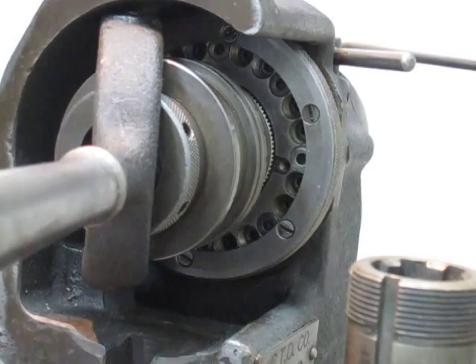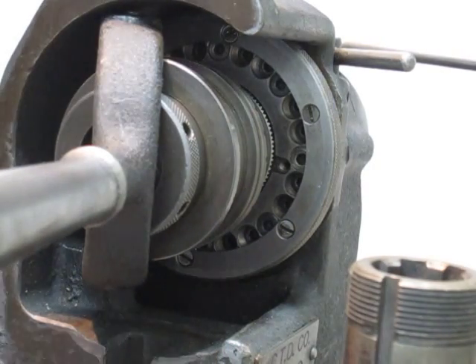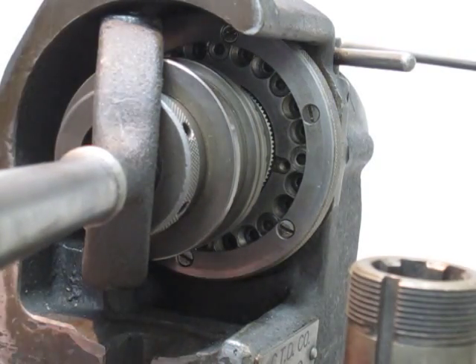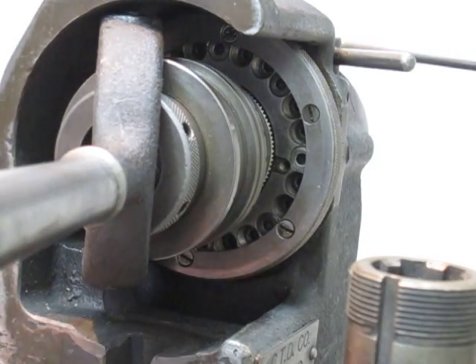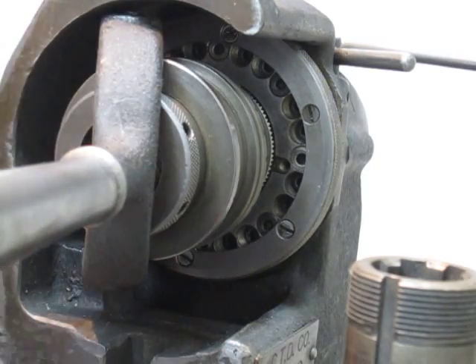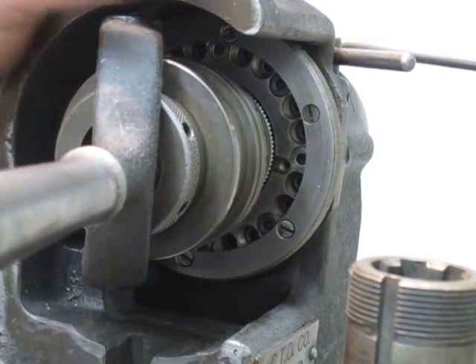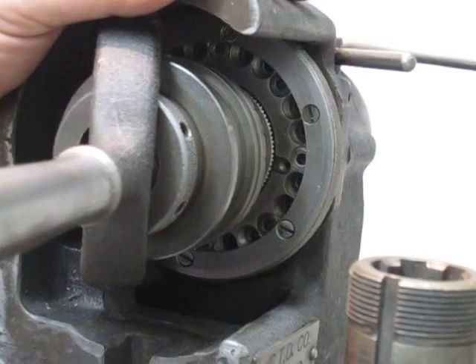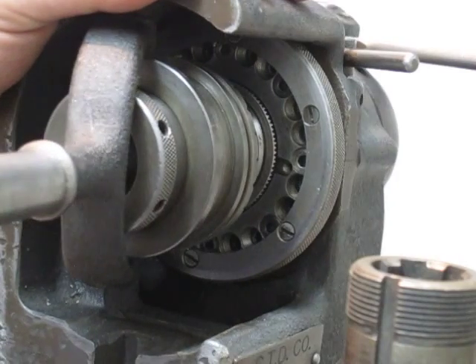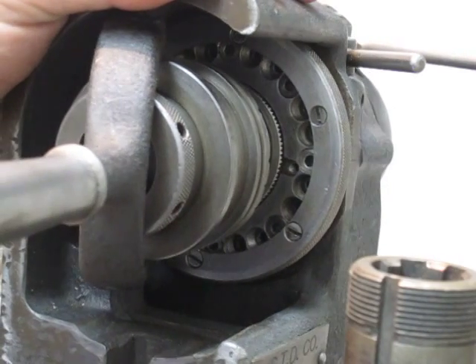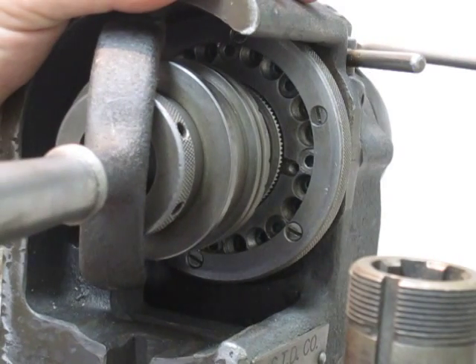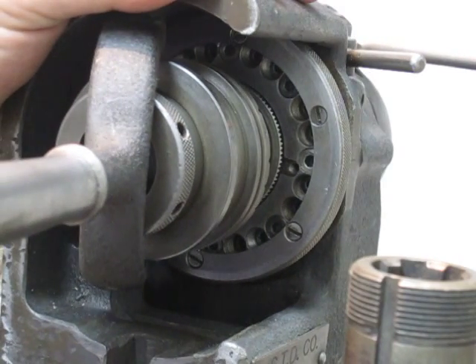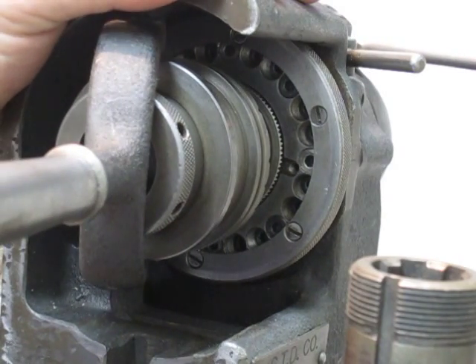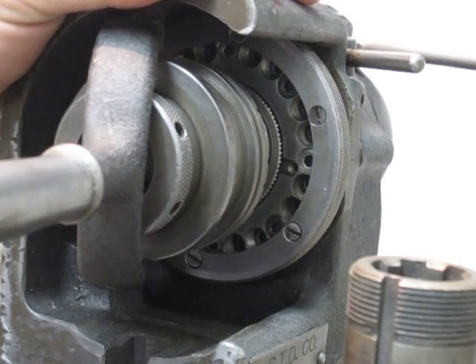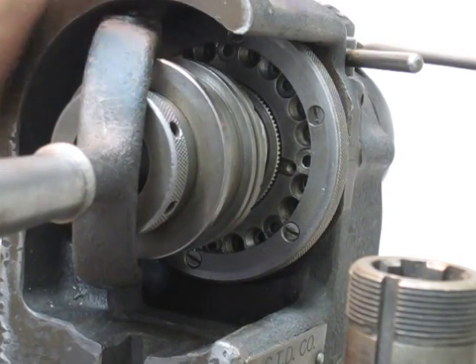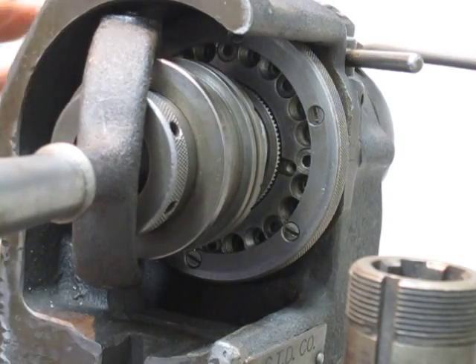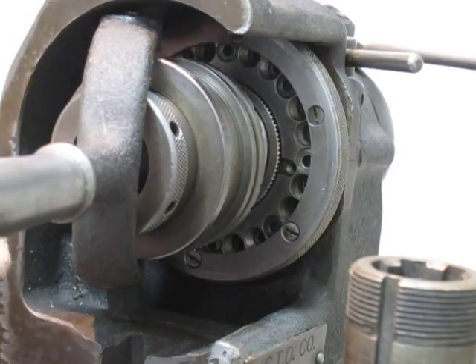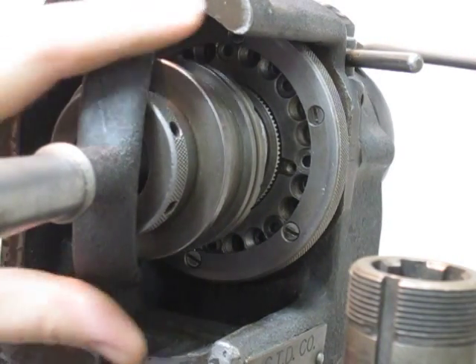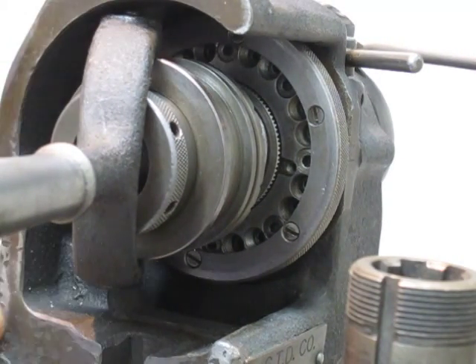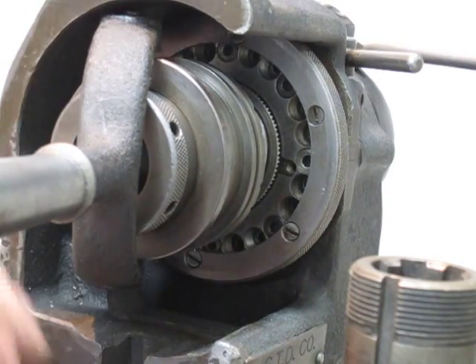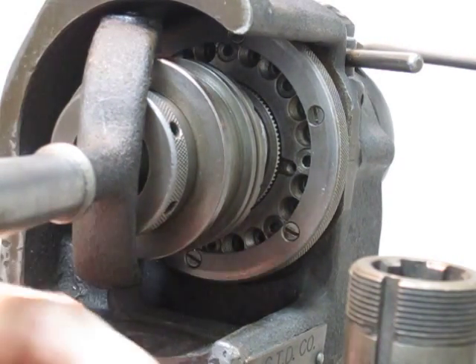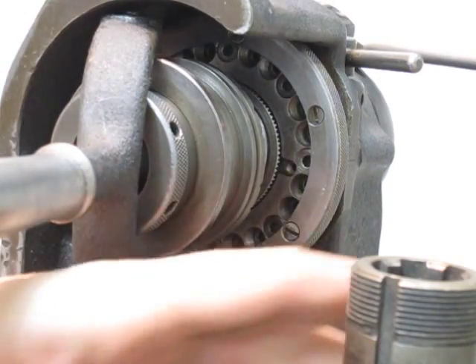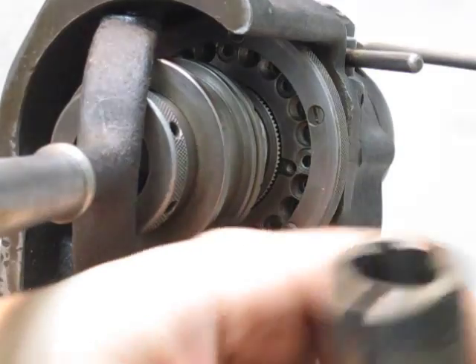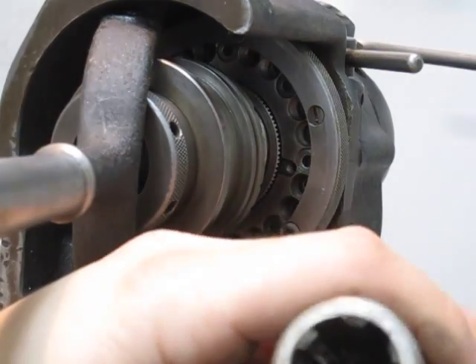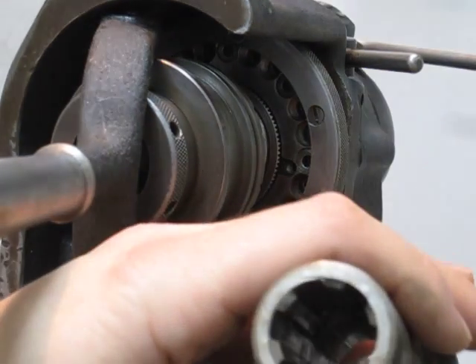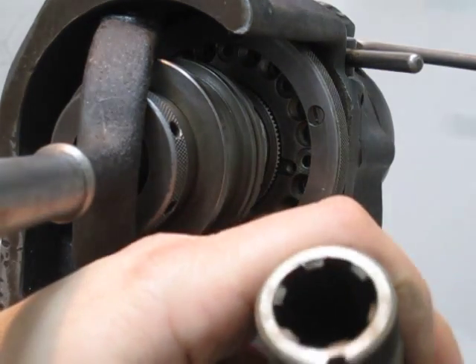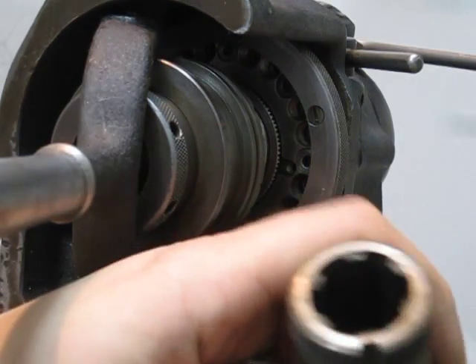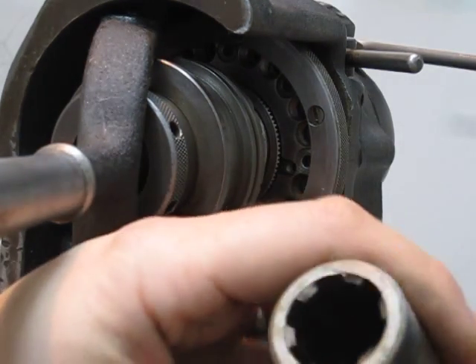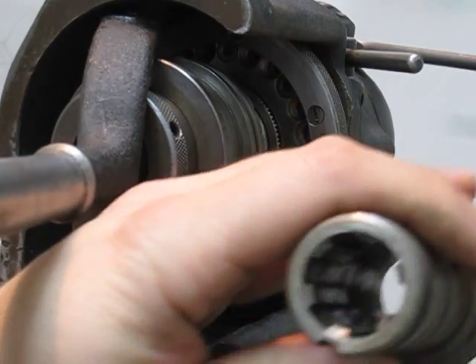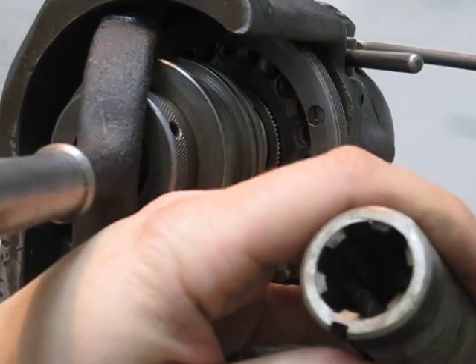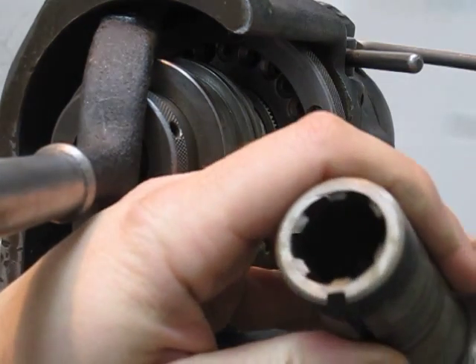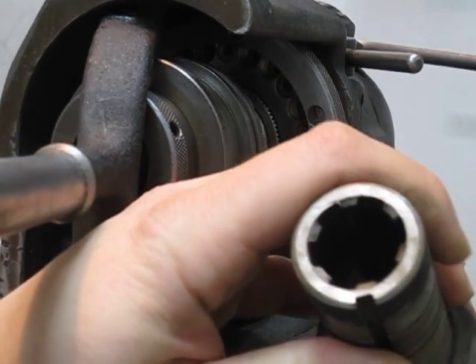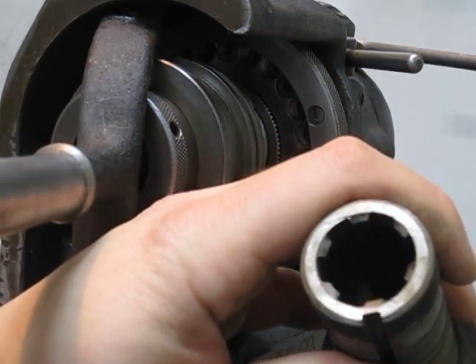I just thought I'd take a second to show you how these hard-inch indexers work. I've already done the other half of the pattern. So what I'm looking for here — there's the spline I'm trying to recreate.